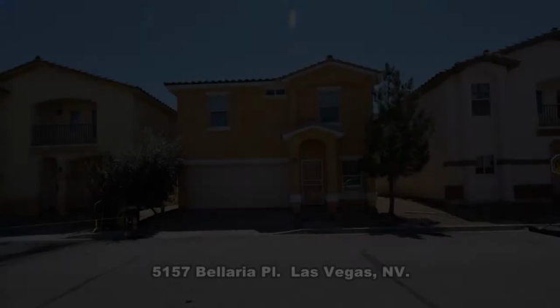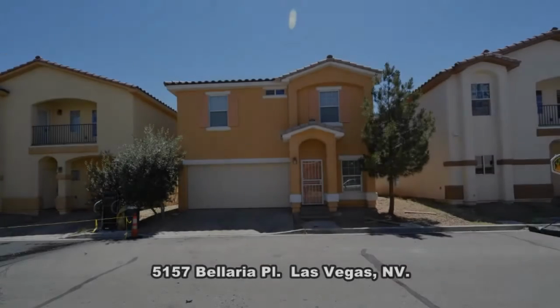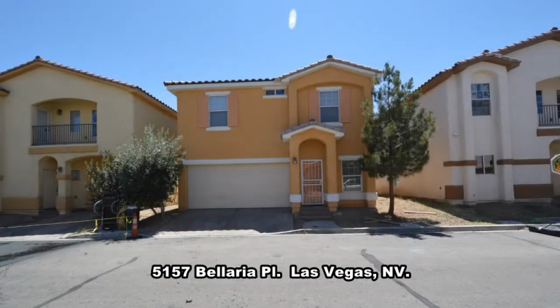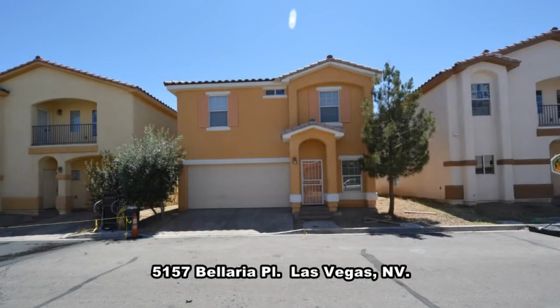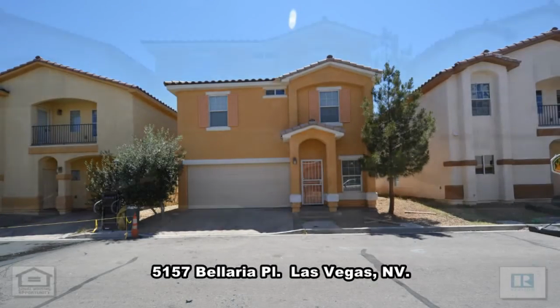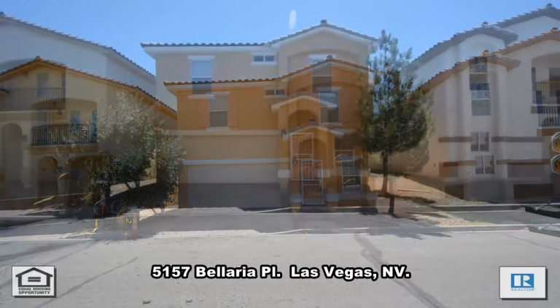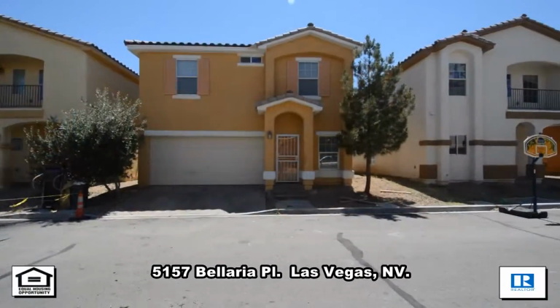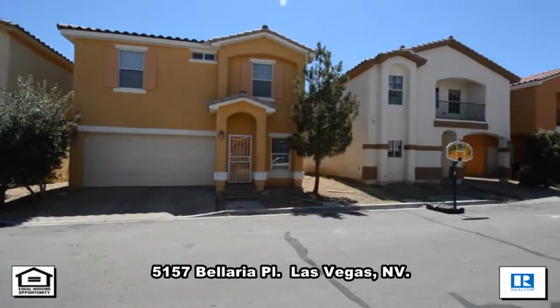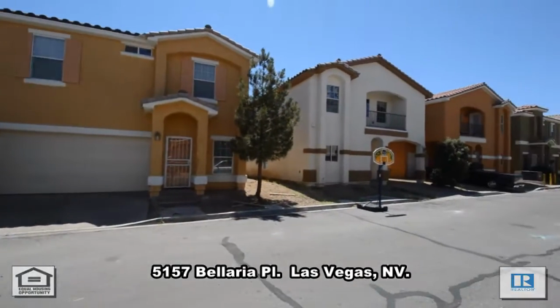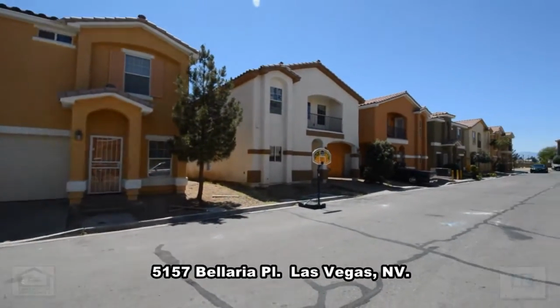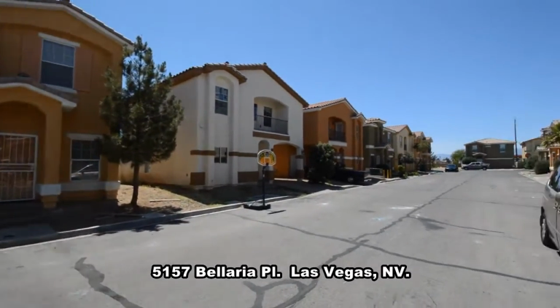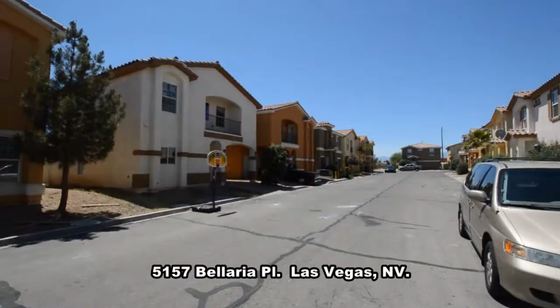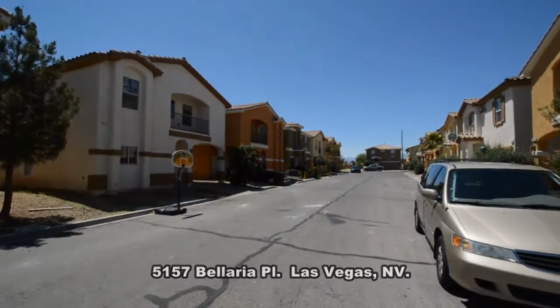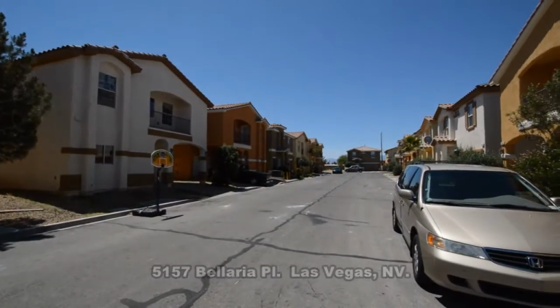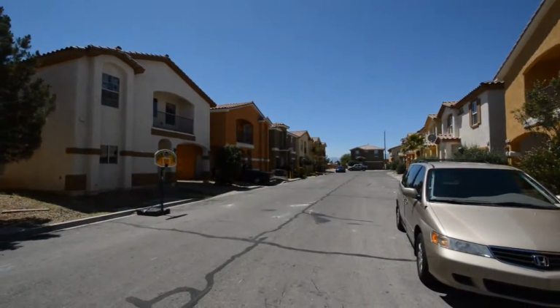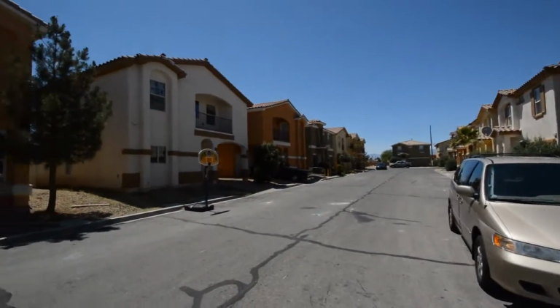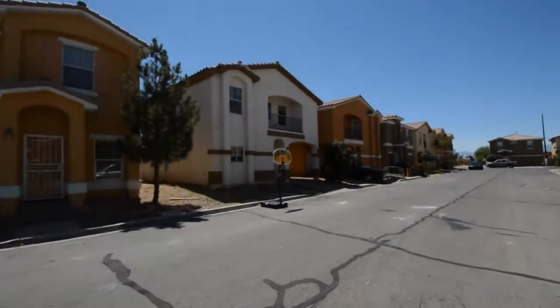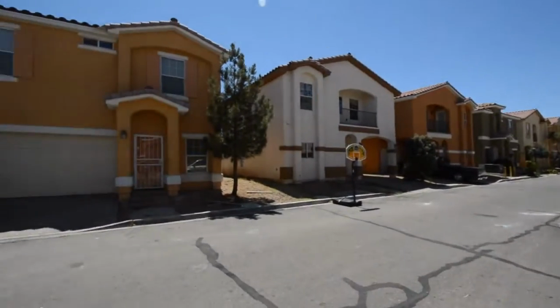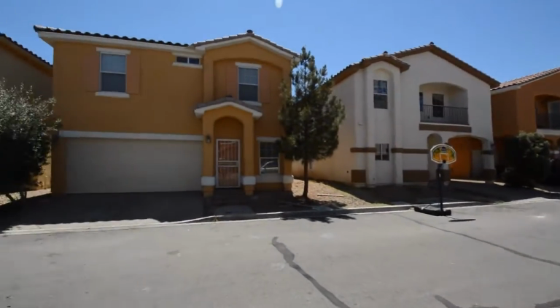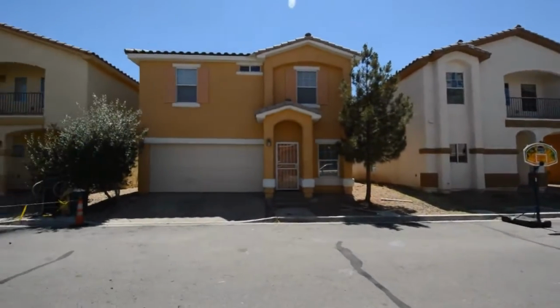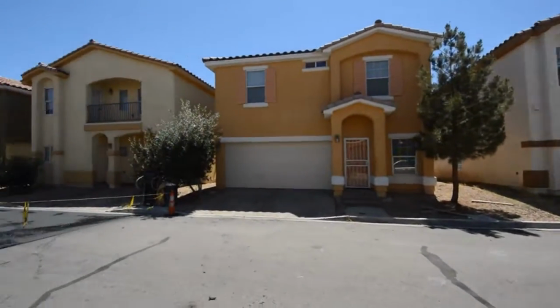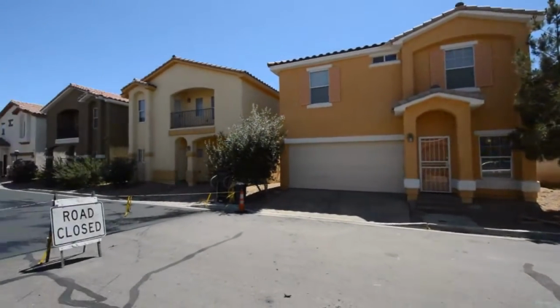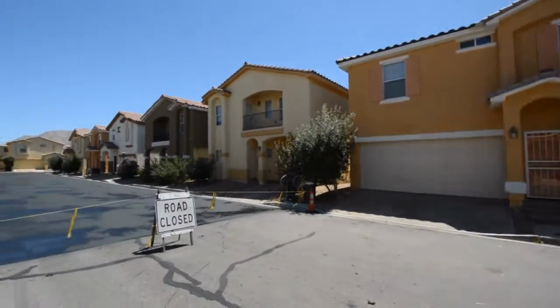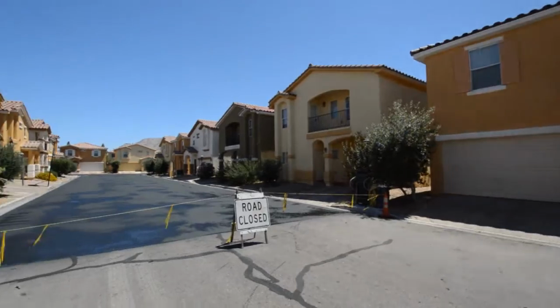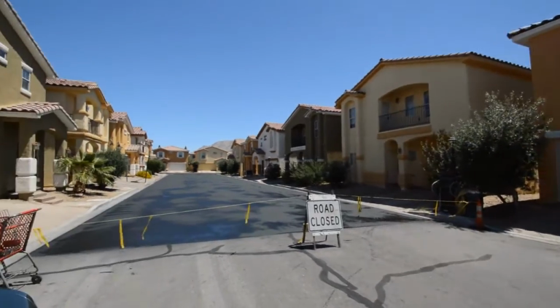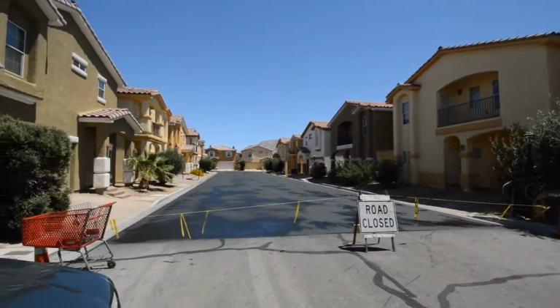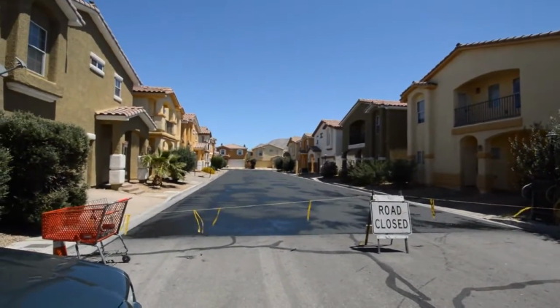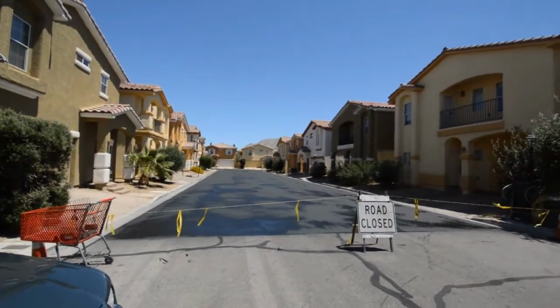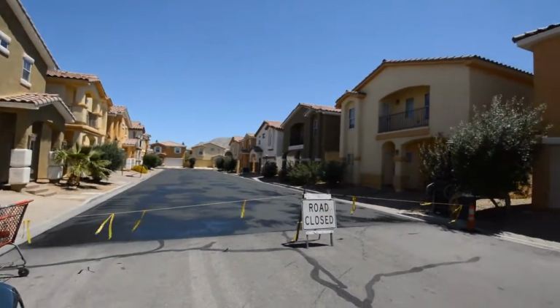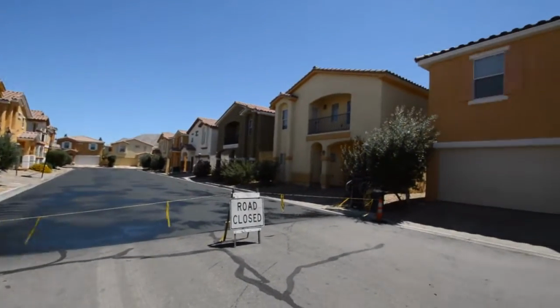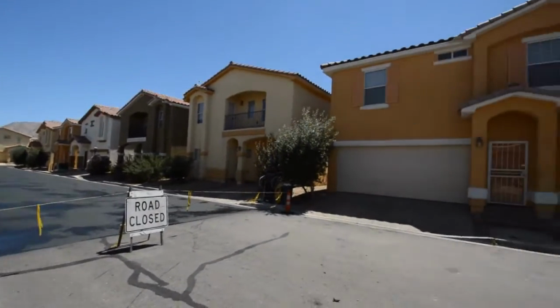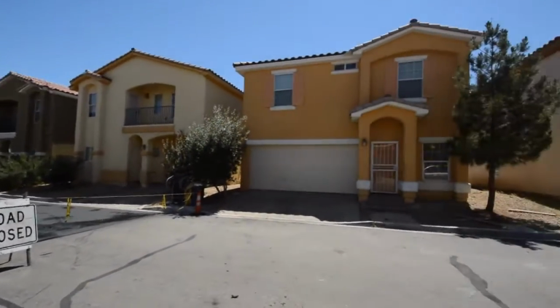A two-story house at 5157 Bolero Place in Las Vegas, Nevada. This newer home is located on the east side of the valley with shopping, schools, the airbase, and easy highway access nearby.